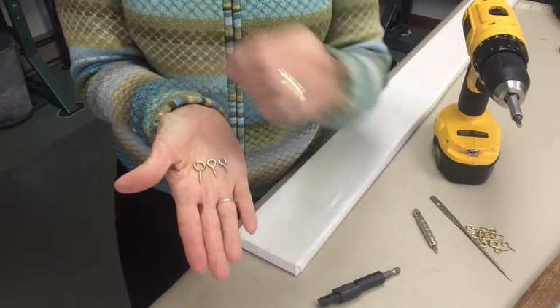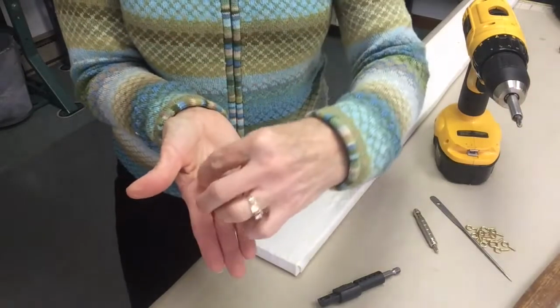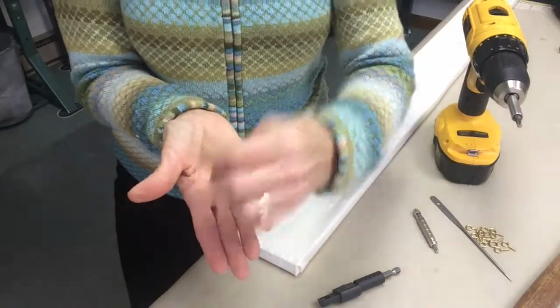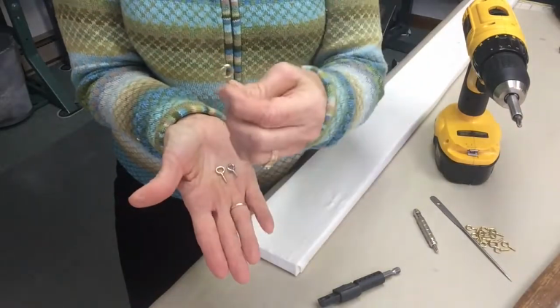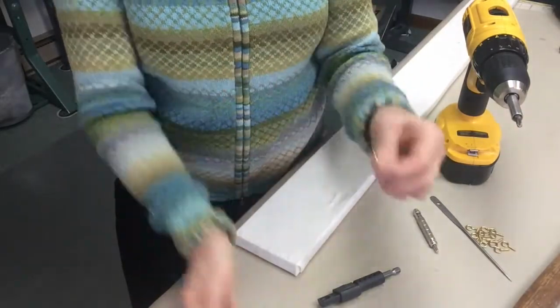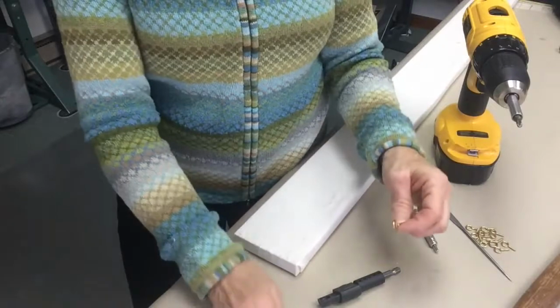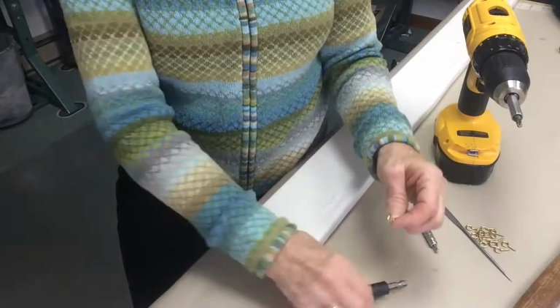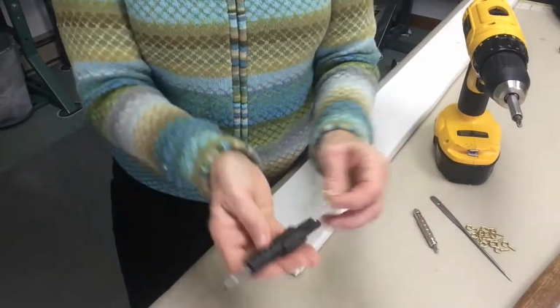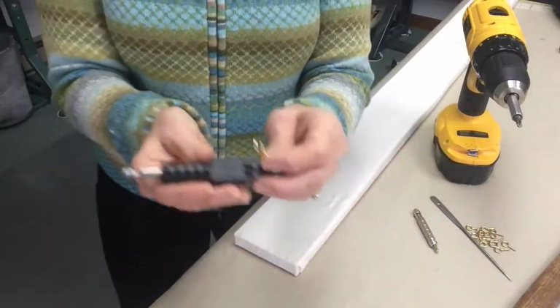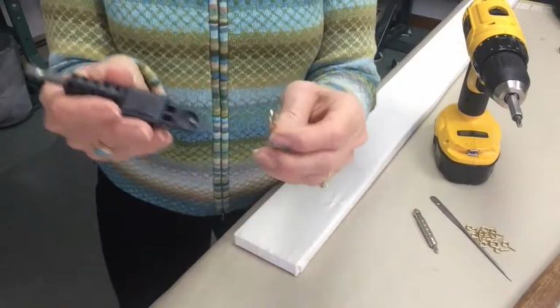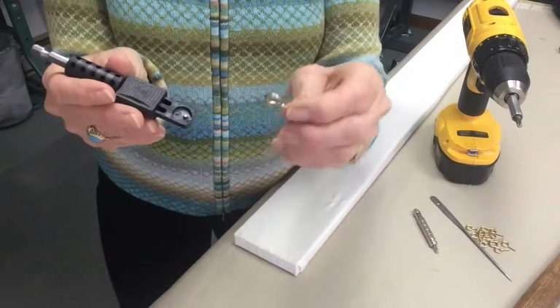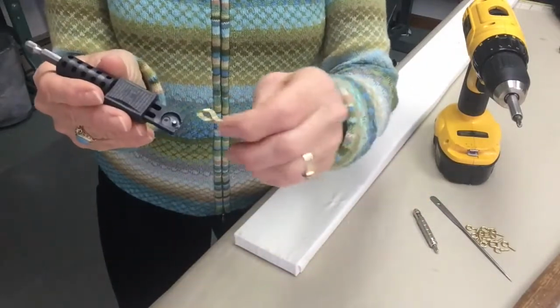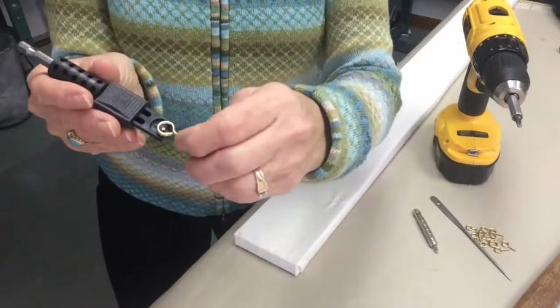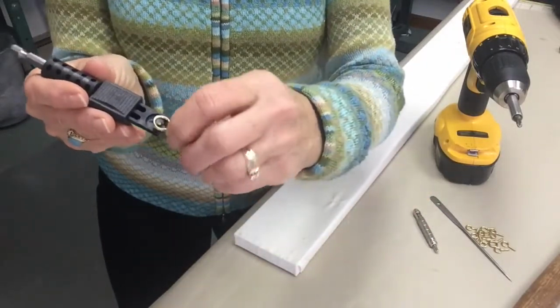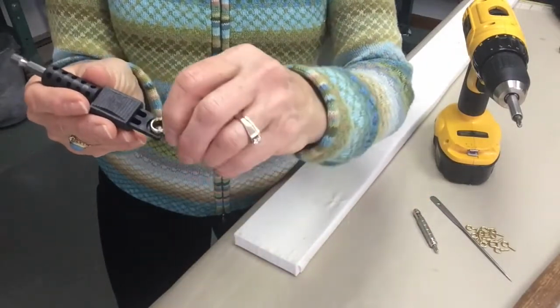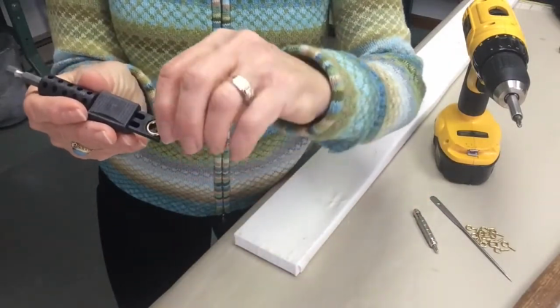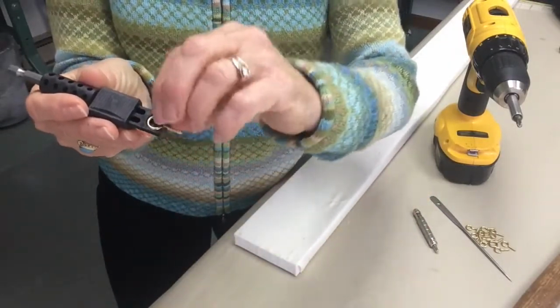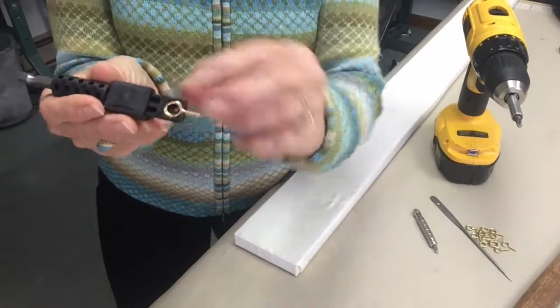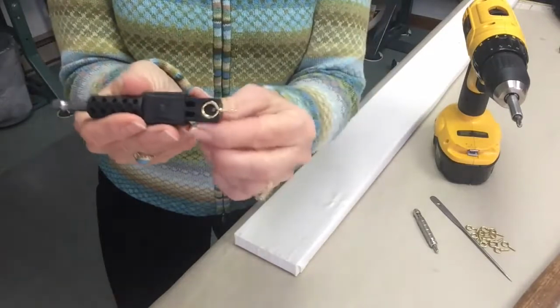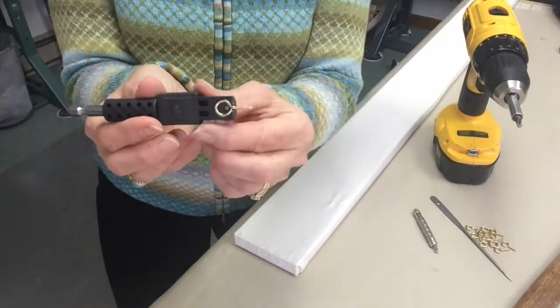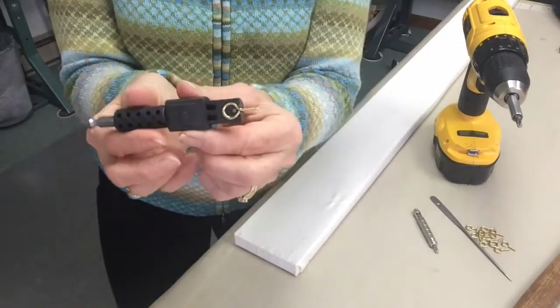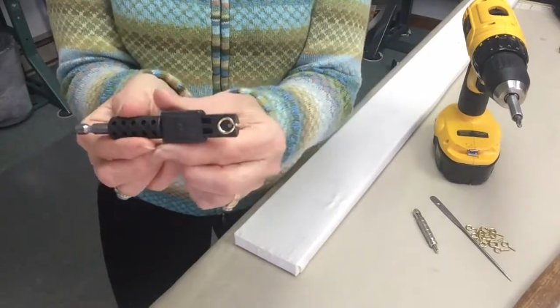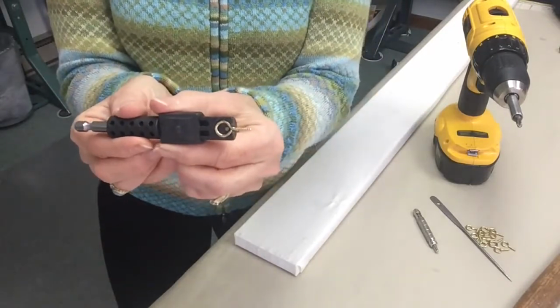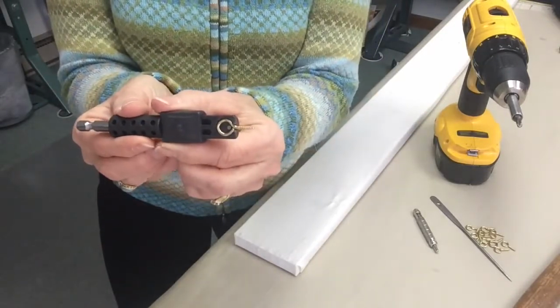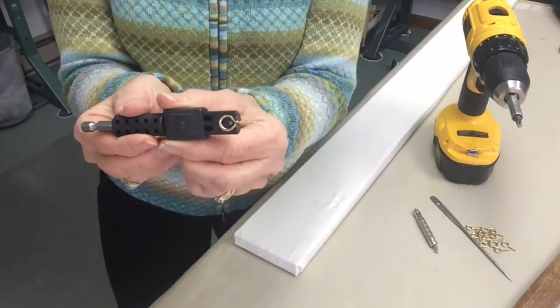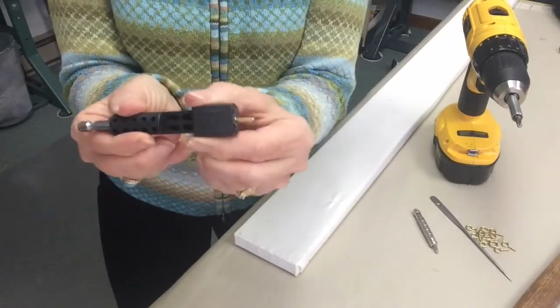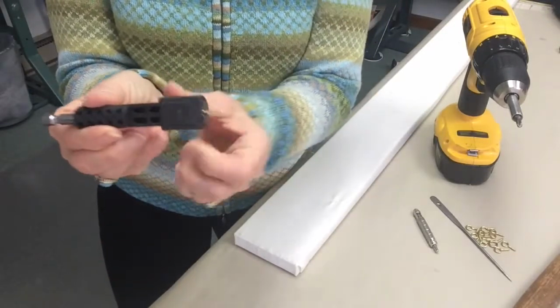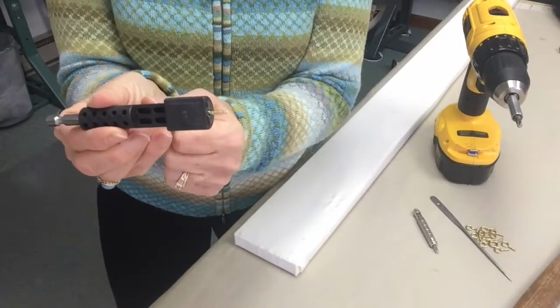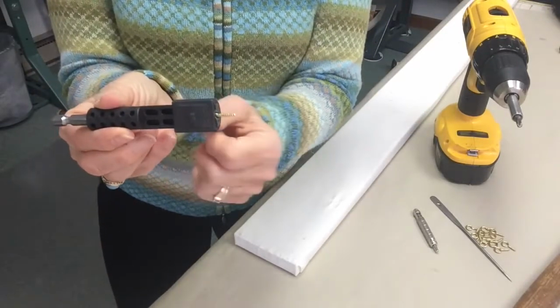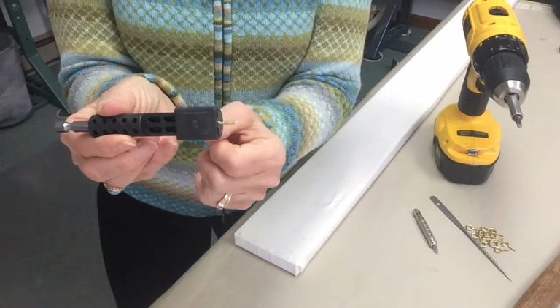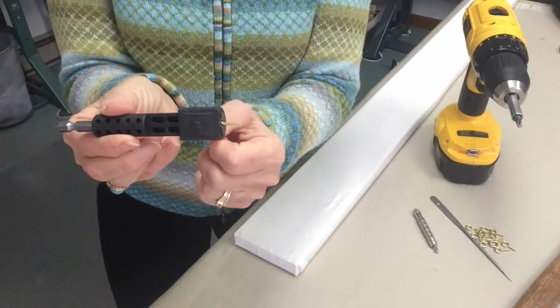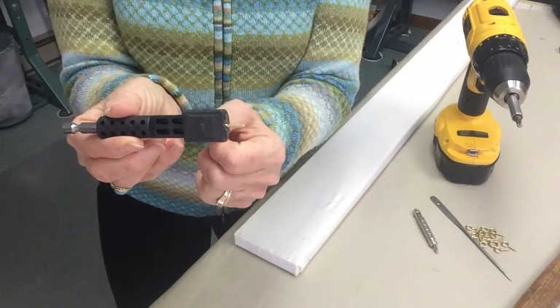I'll go ahead and use this largest size and show you how the screw eye is easily put into the end of the screw eye driver, and then it has a little shaft that covers over the top of the screw eye.